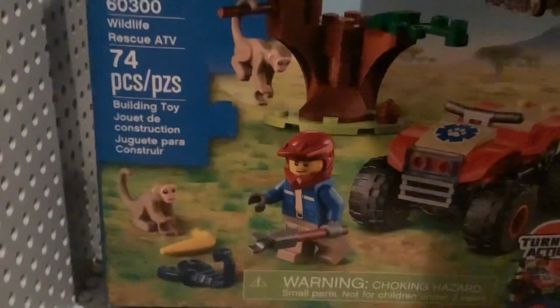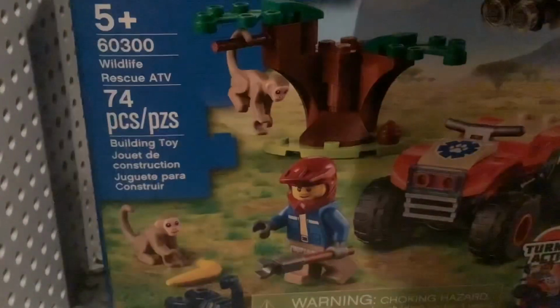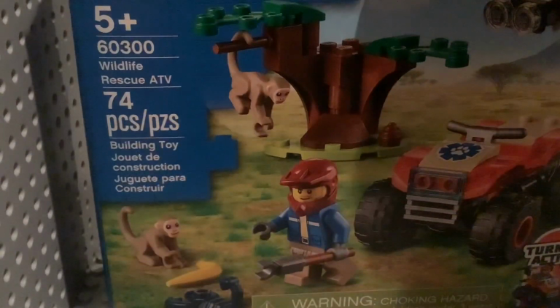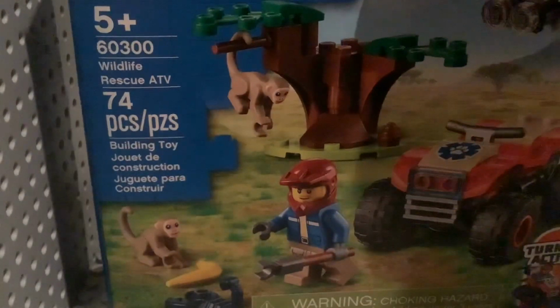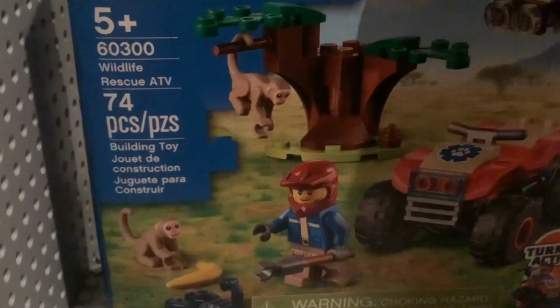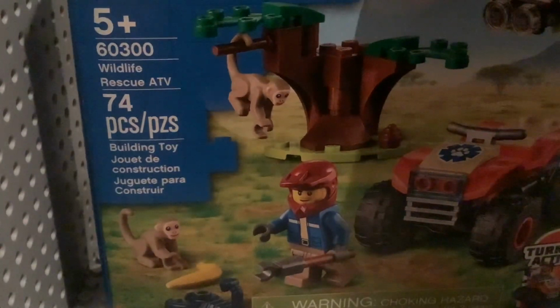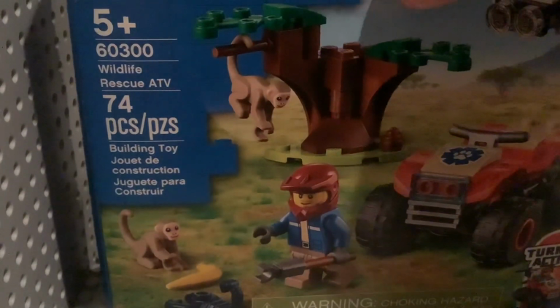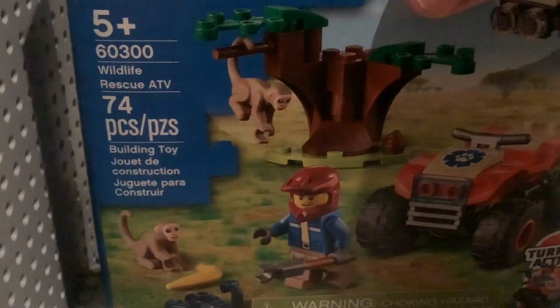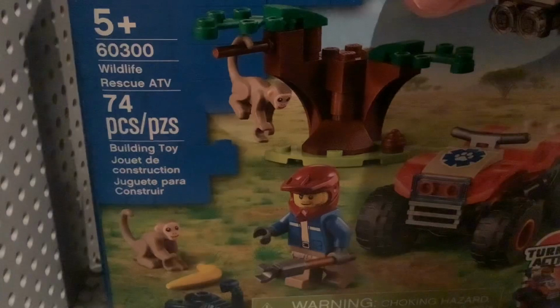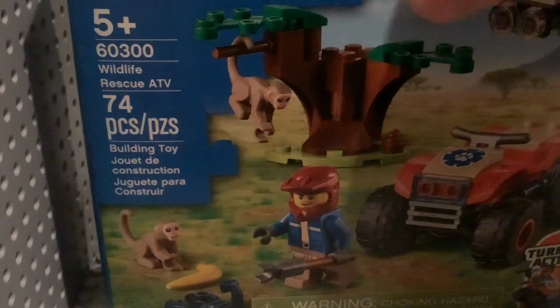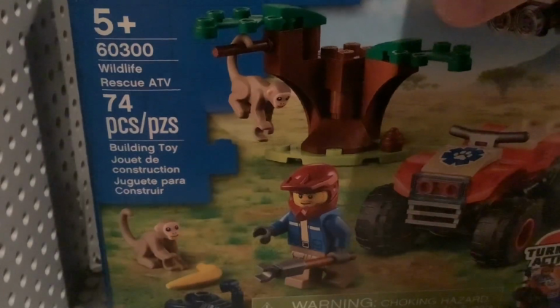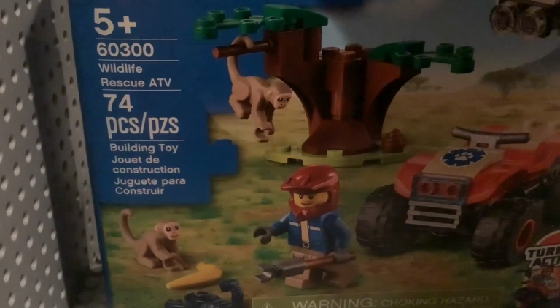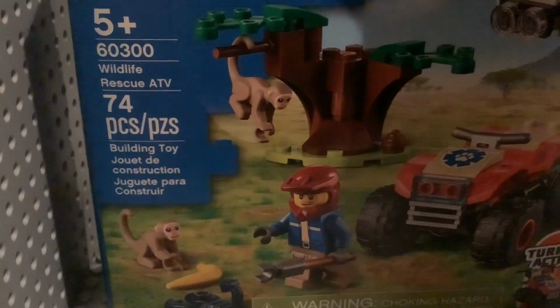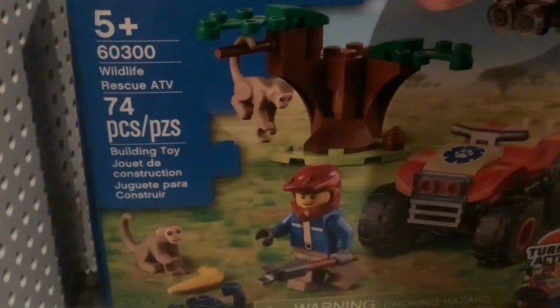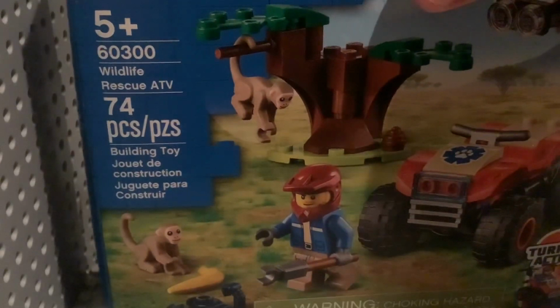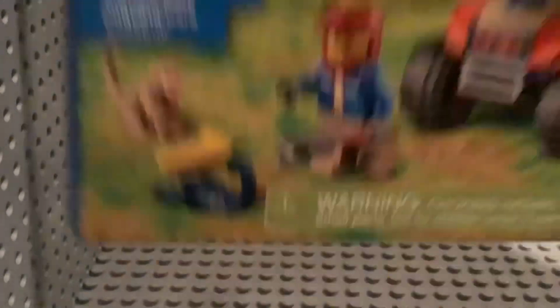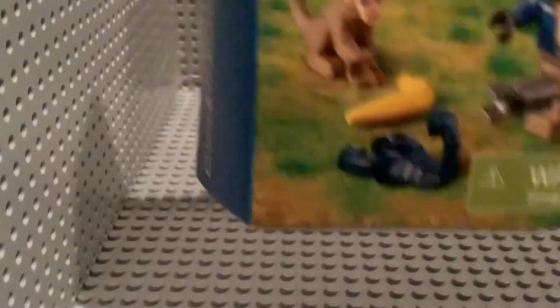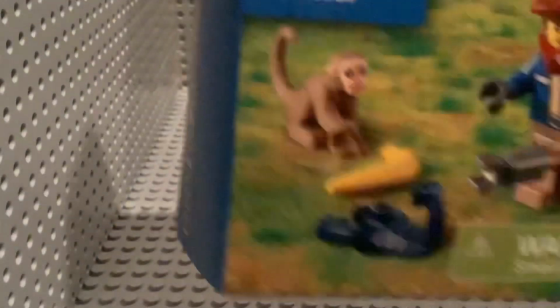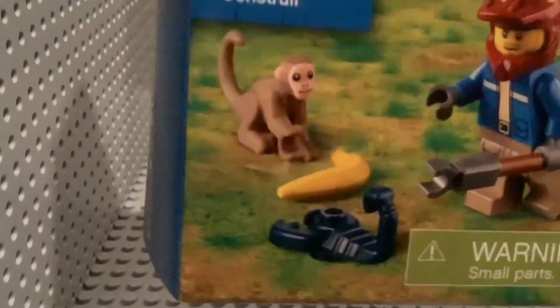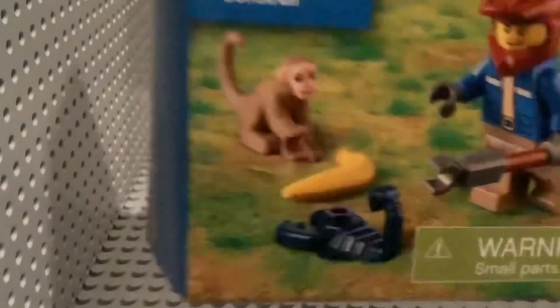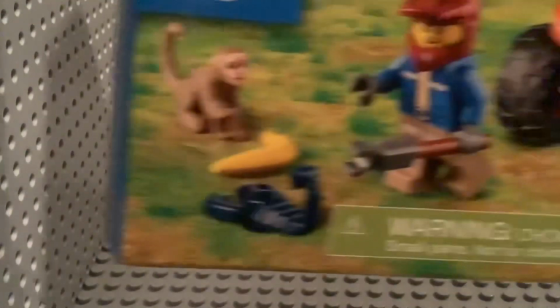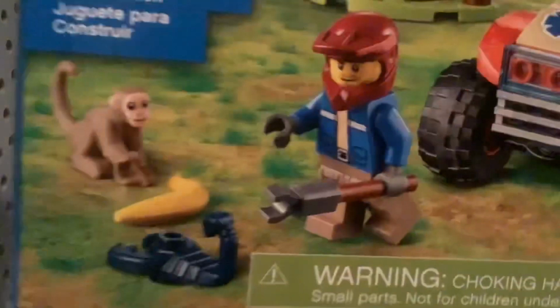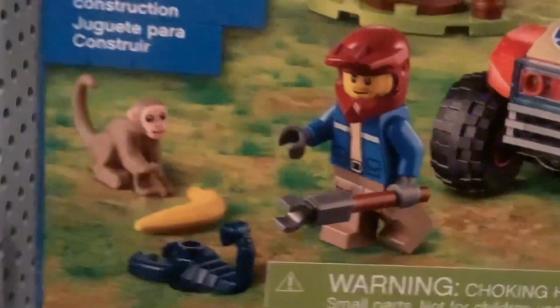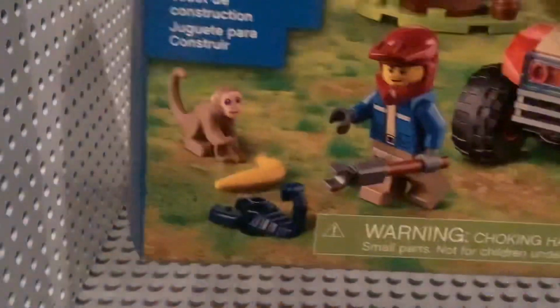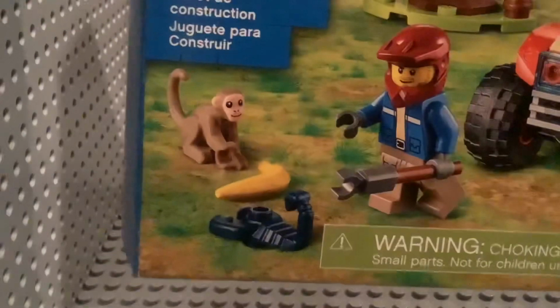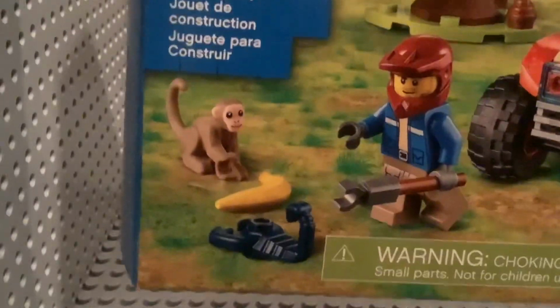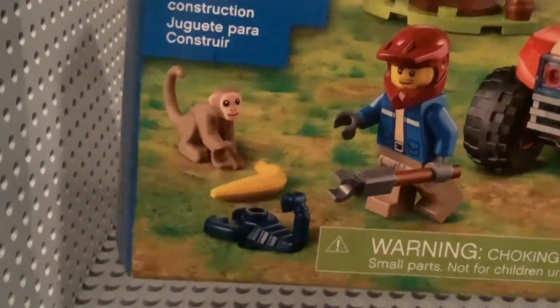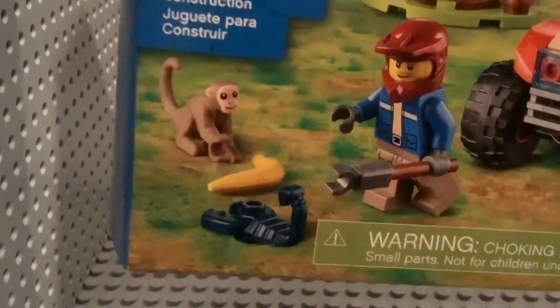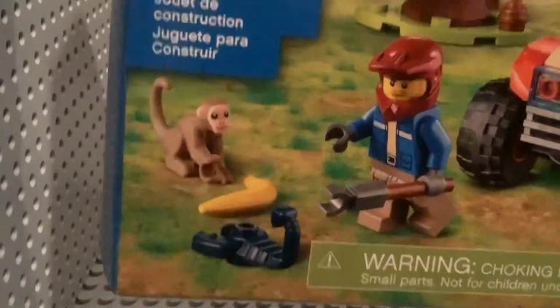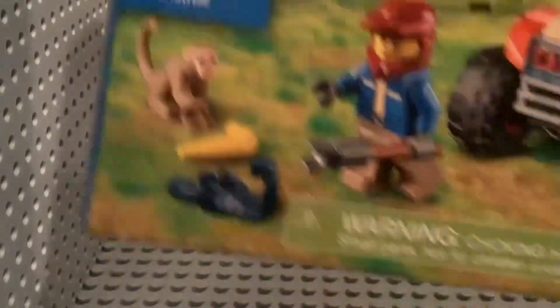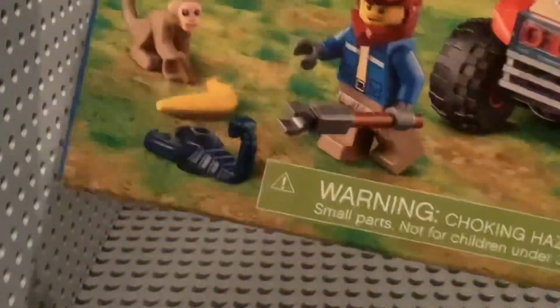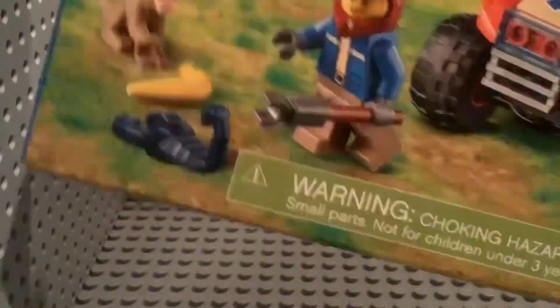I know it's been such a long time since I've made a Lego video, but that's okay because Monkey! So let's take a look at the minifigures.